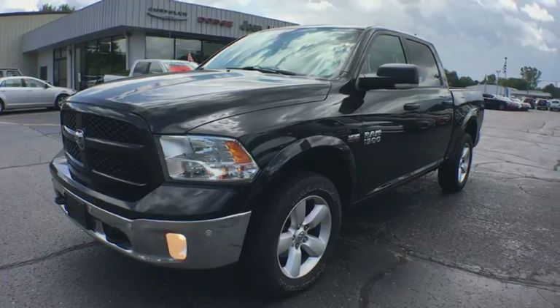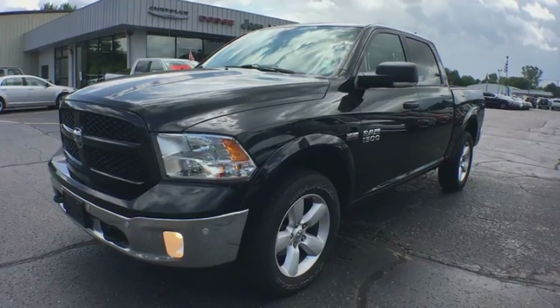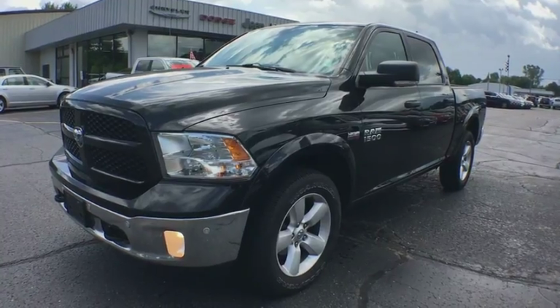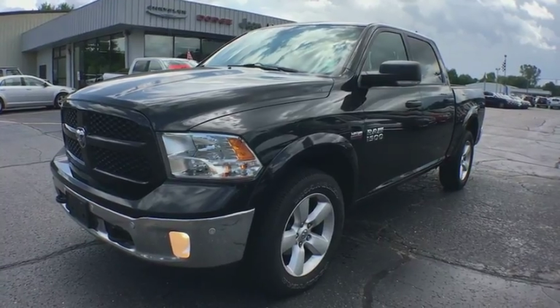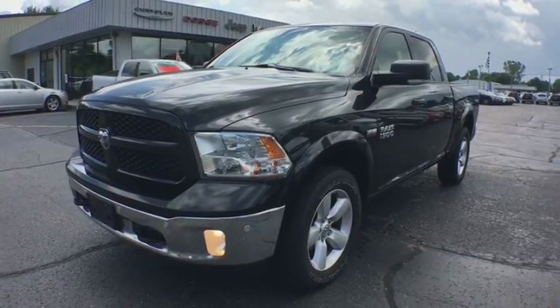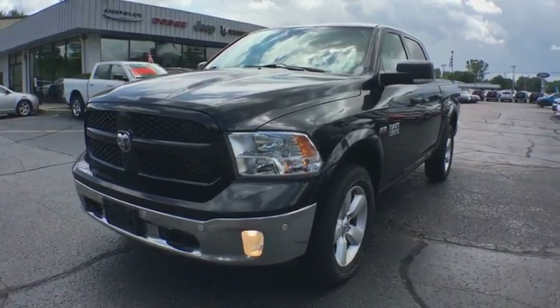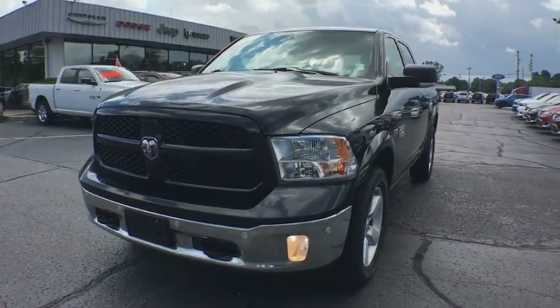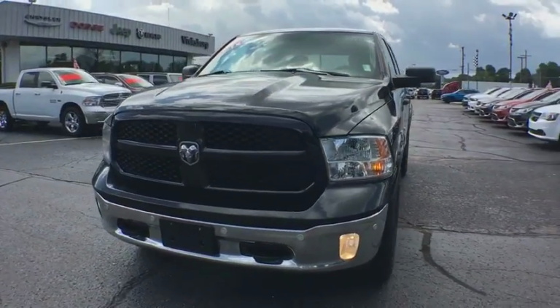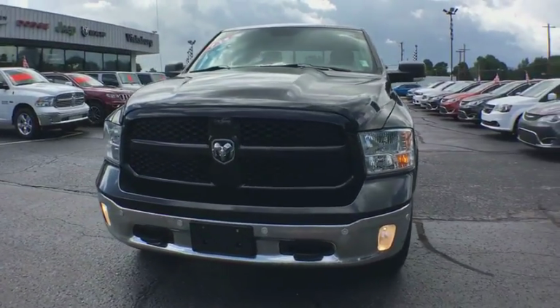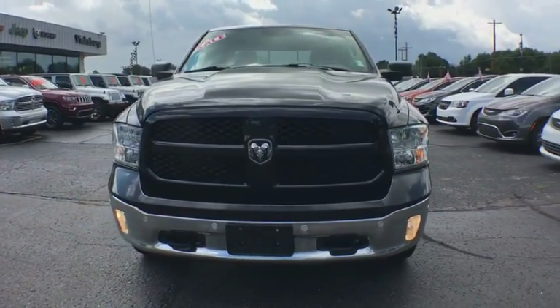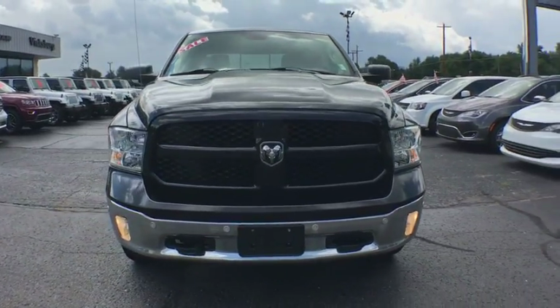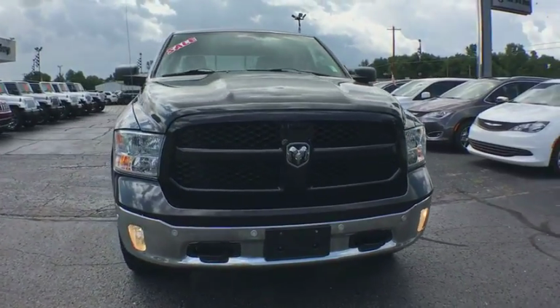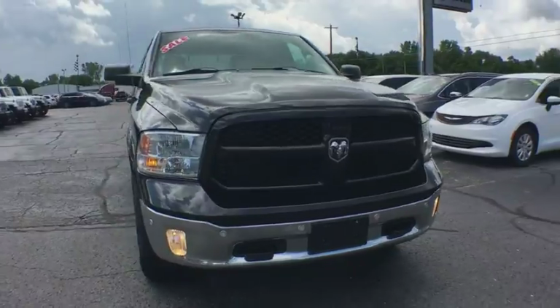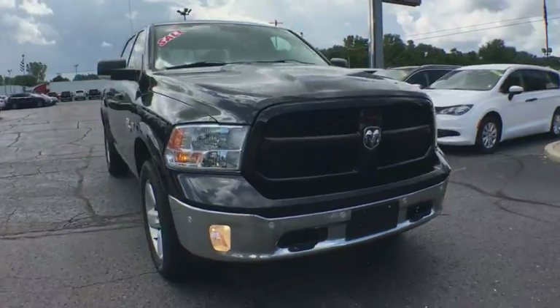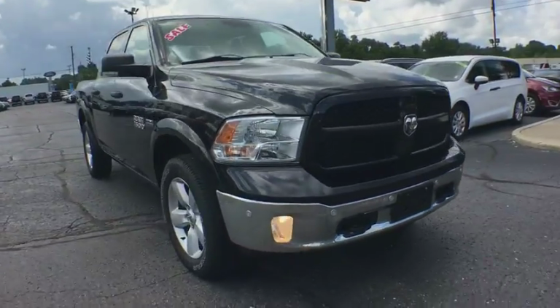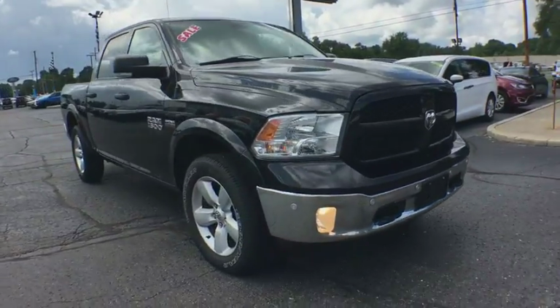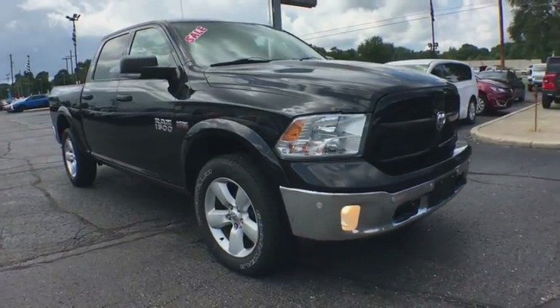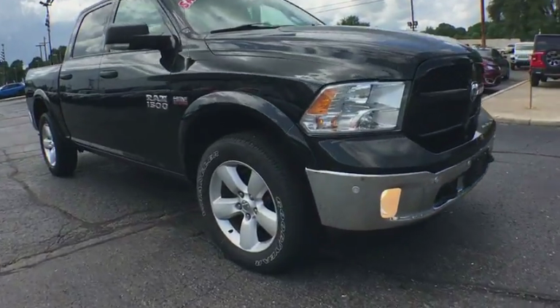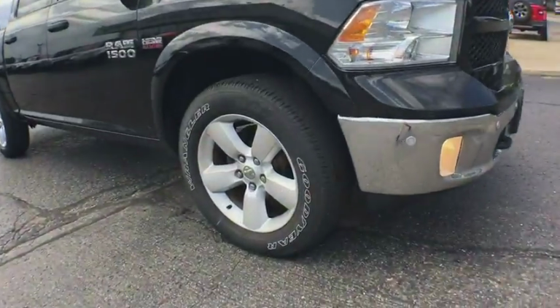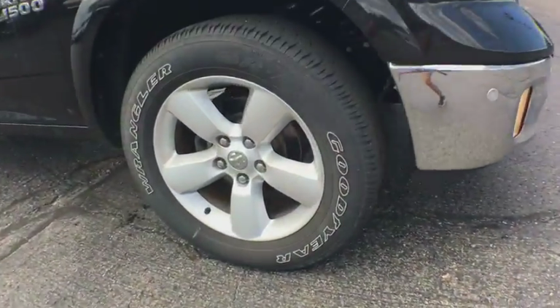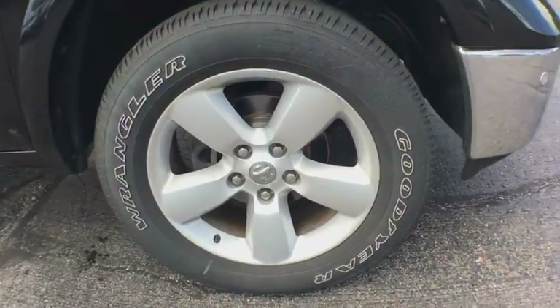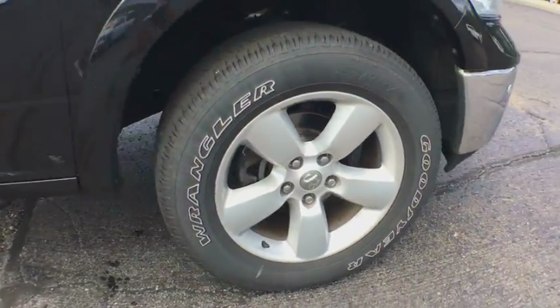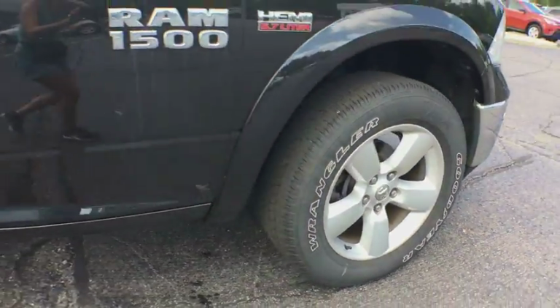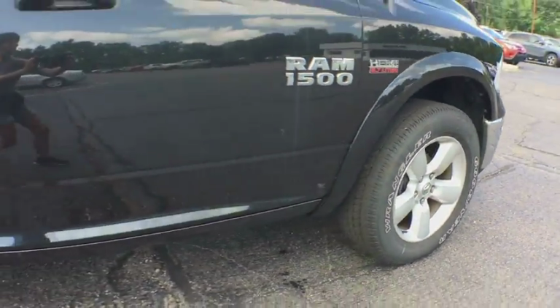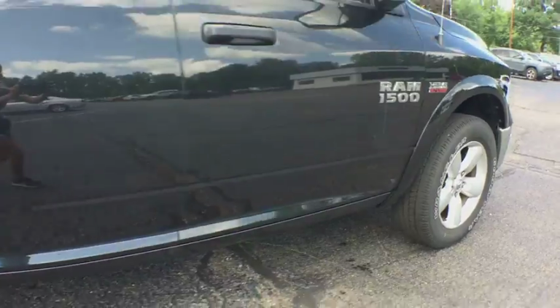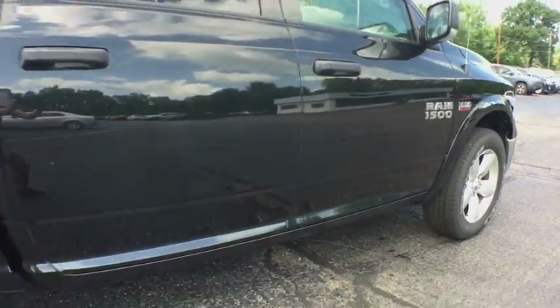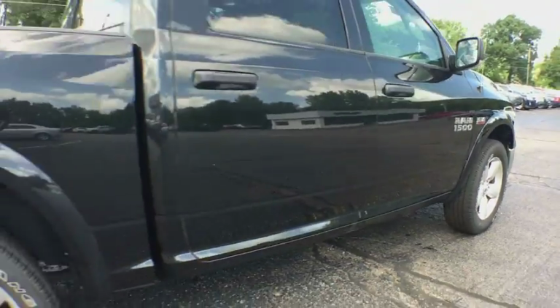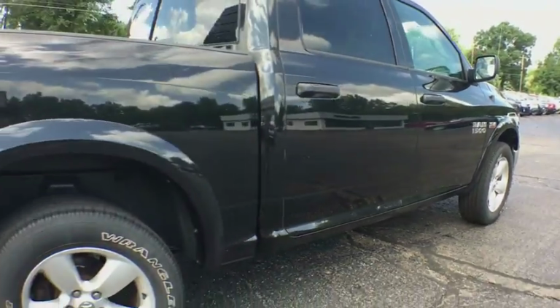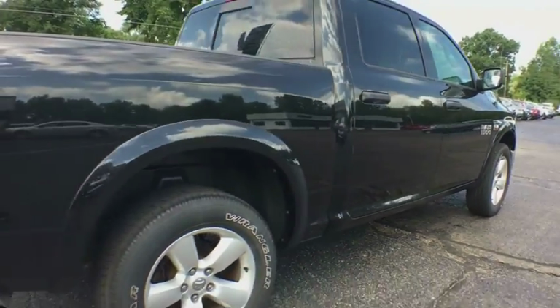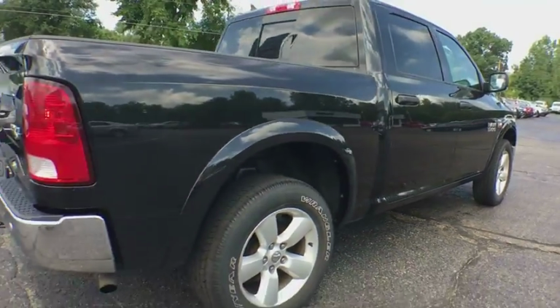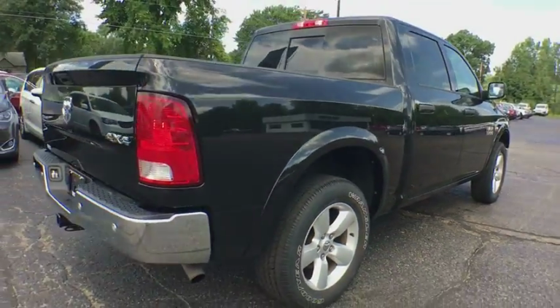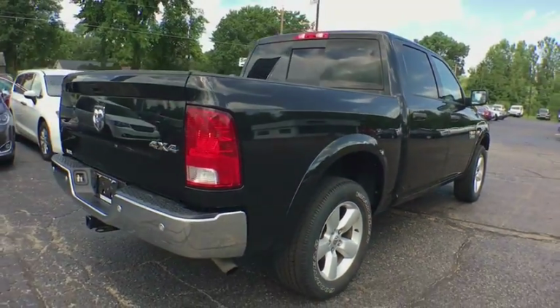The 2015 Ram 1500. Ram 1500 went against the Chevrolet Silverado, Ford F-150, and Toyota Tundra, which are all excellent trucks in their own right. The Ram took home the prize for its well-rounded strengths.